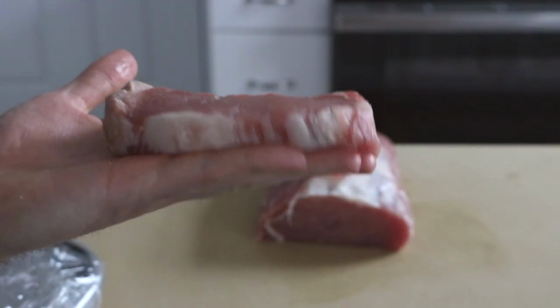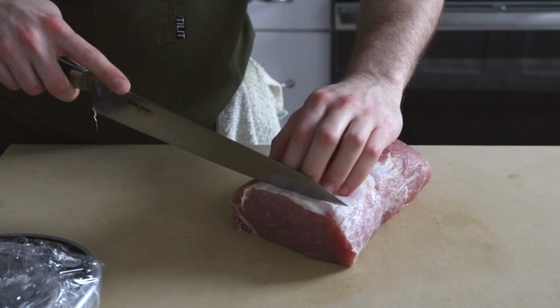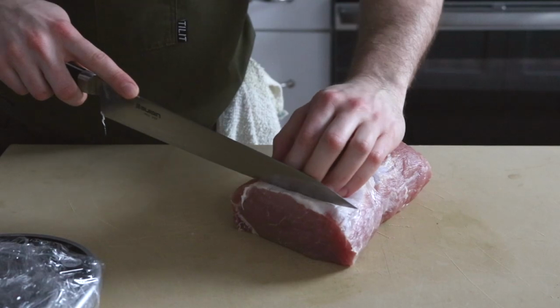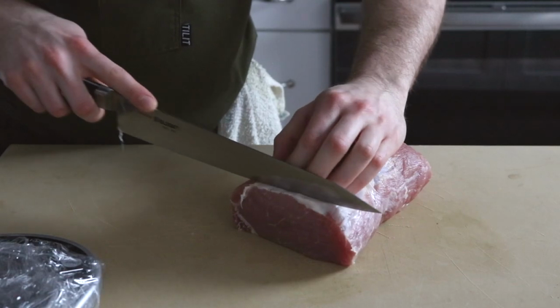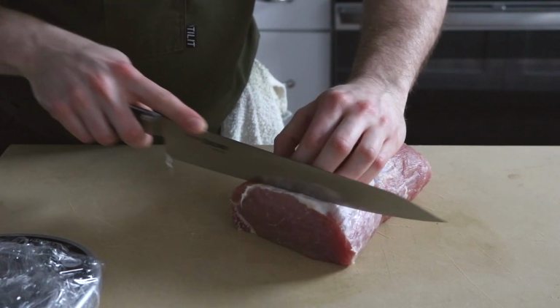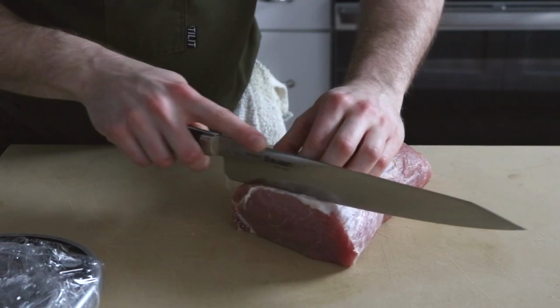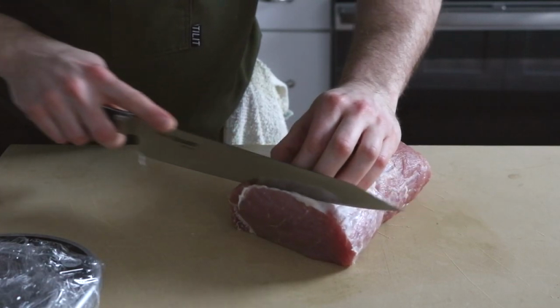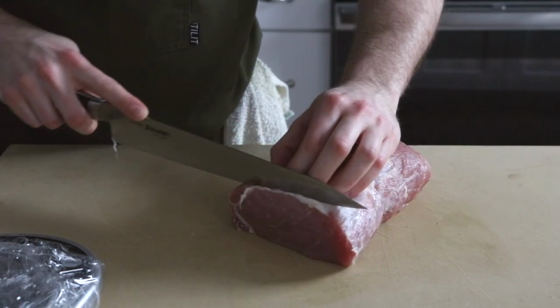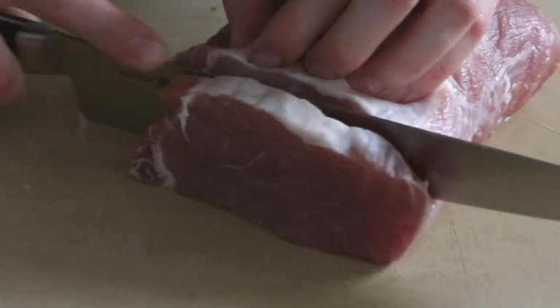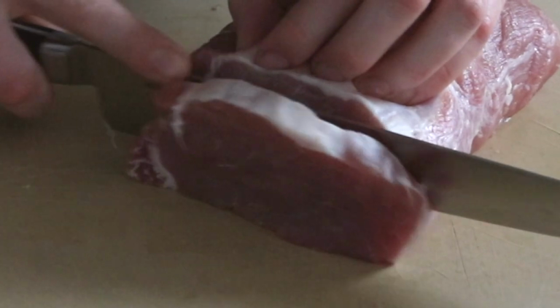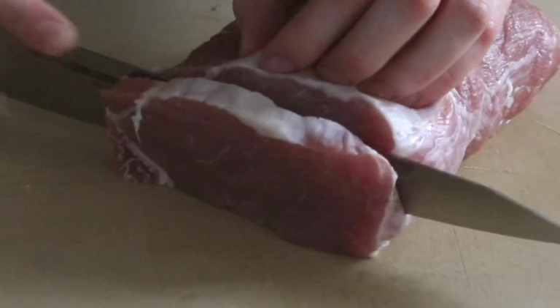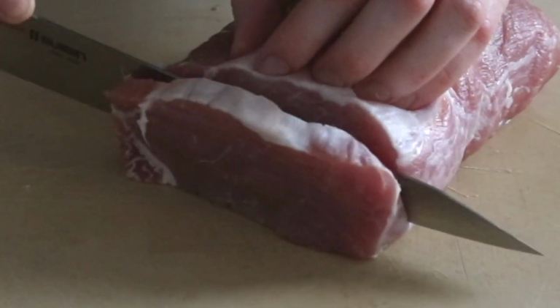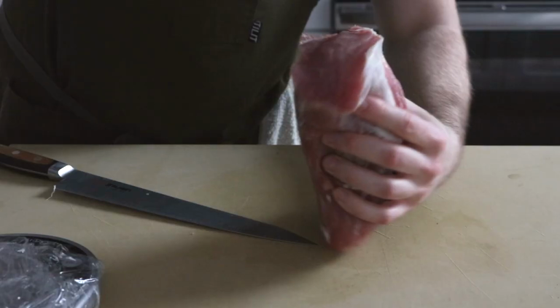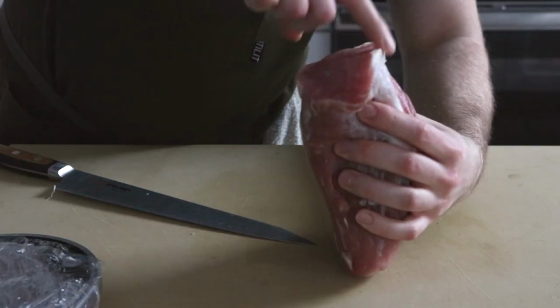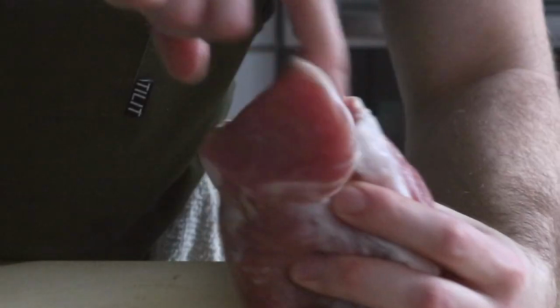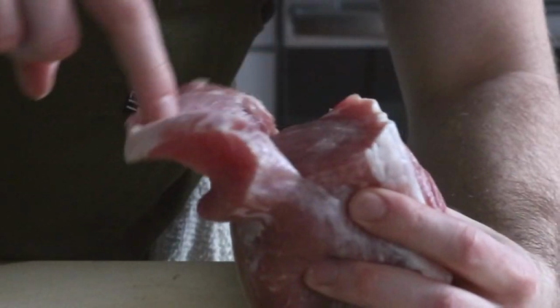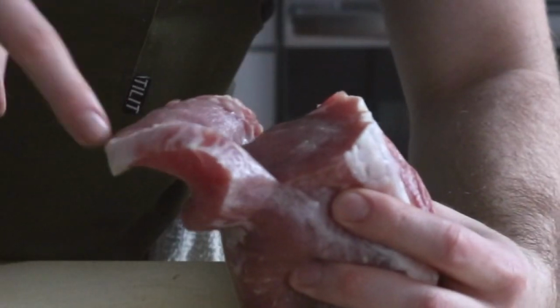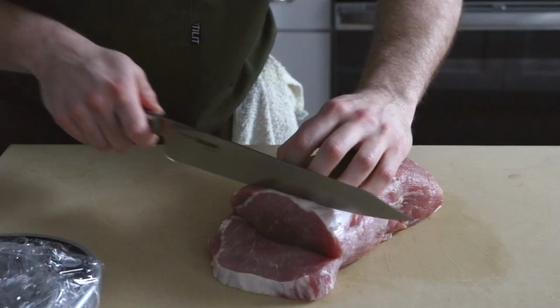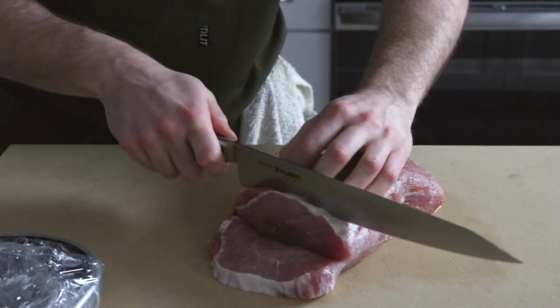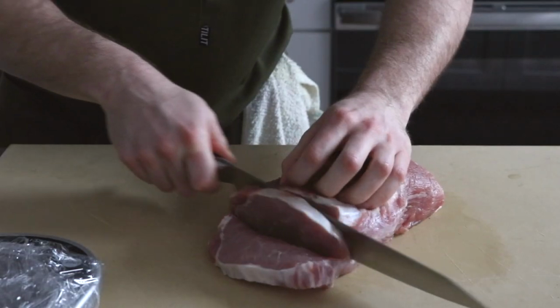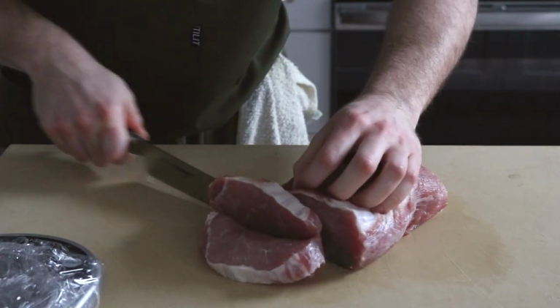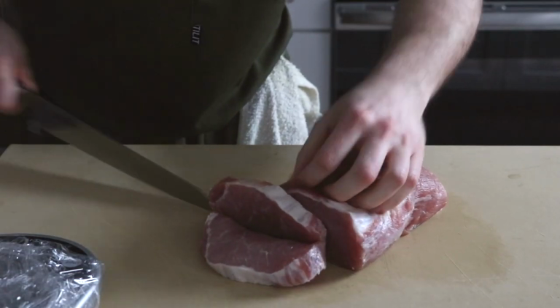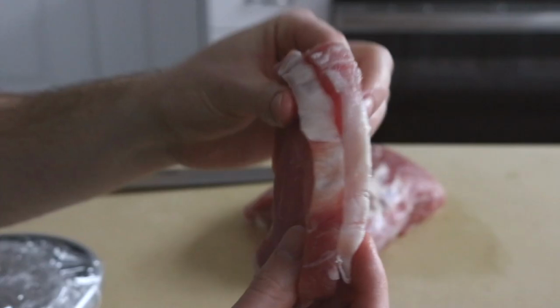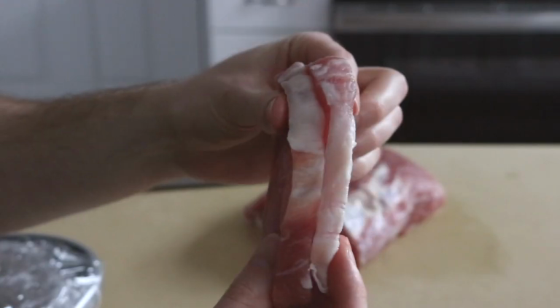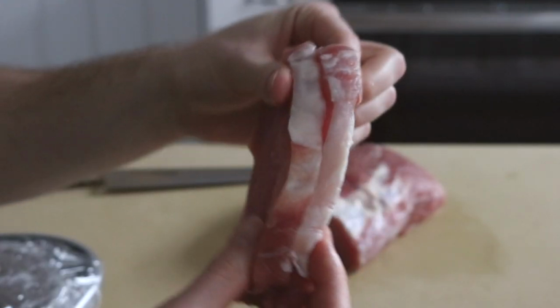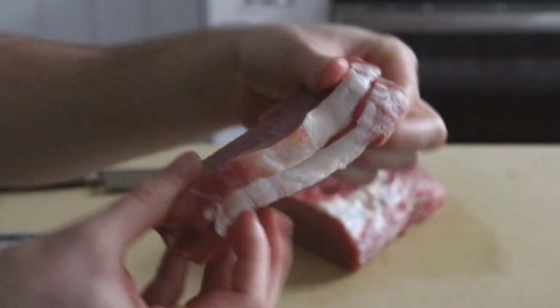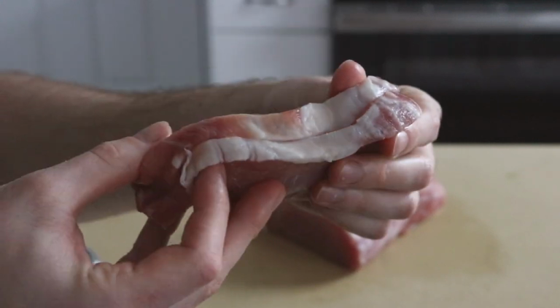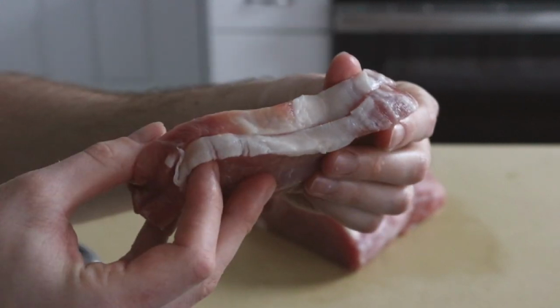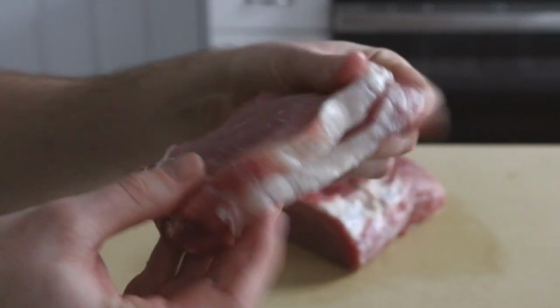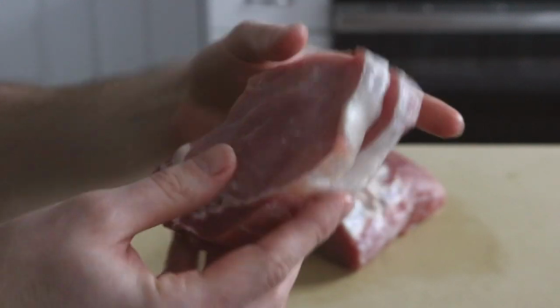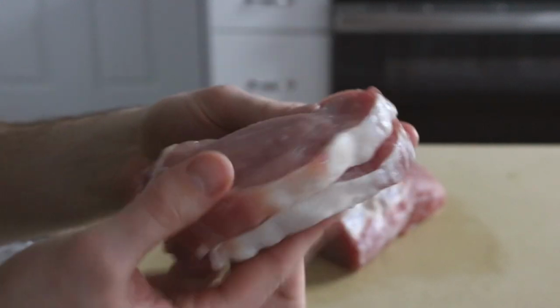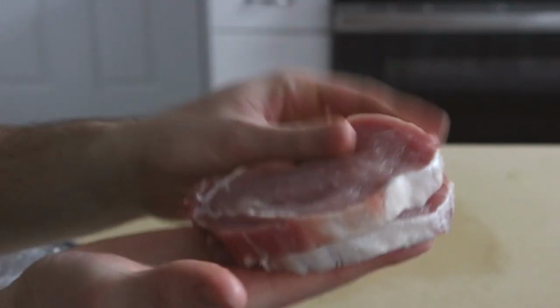I learned this little trick from the German butcher down the street. For the schnitzel we're going to butterfly the meat, which helps us get a nice wide cutlet once pounded out. As for the katsu, just slice off a portion as you would normally.